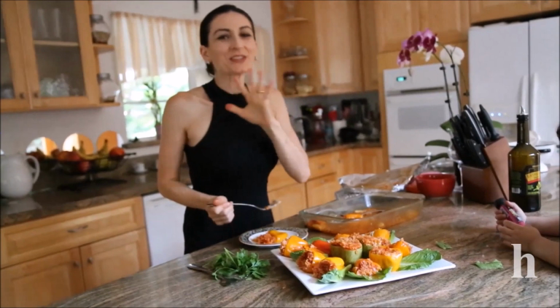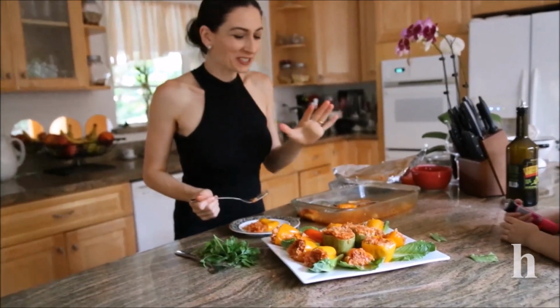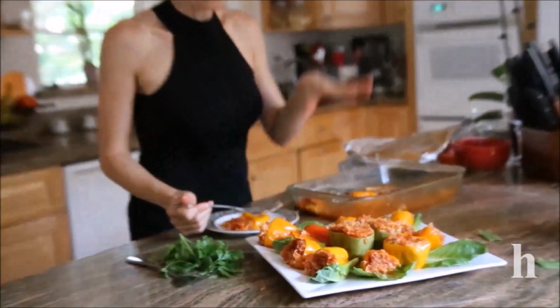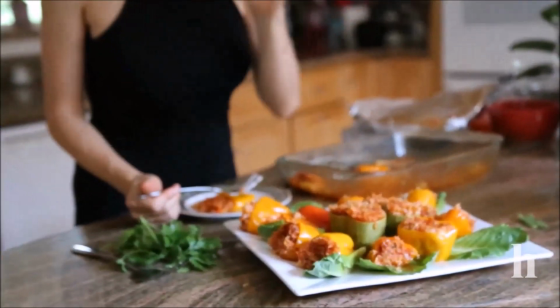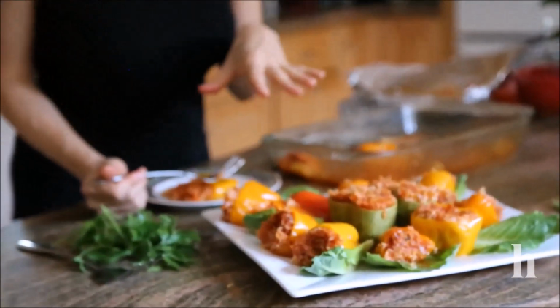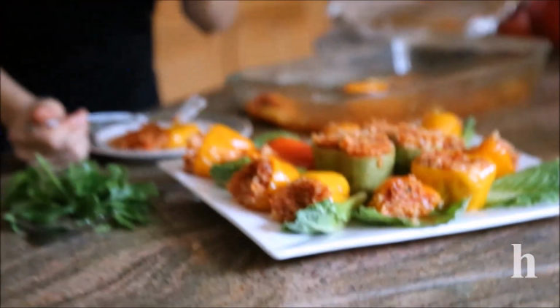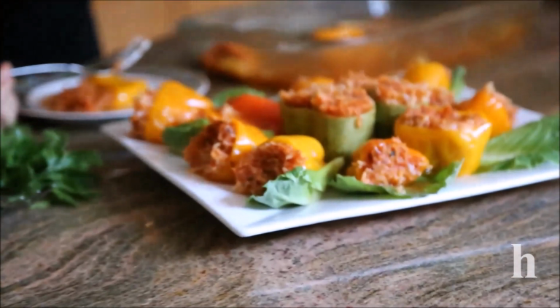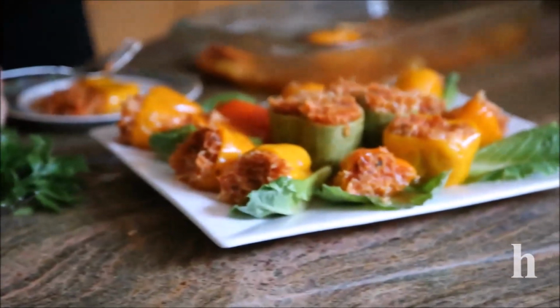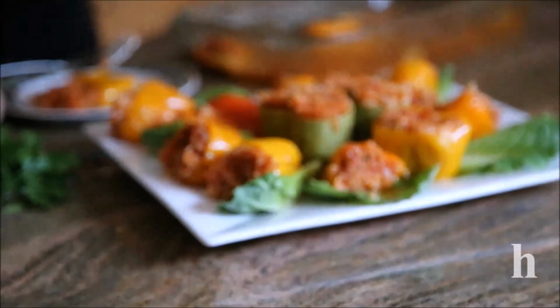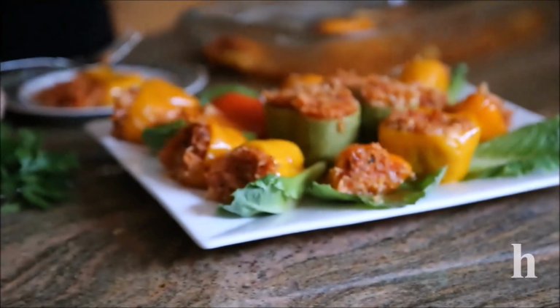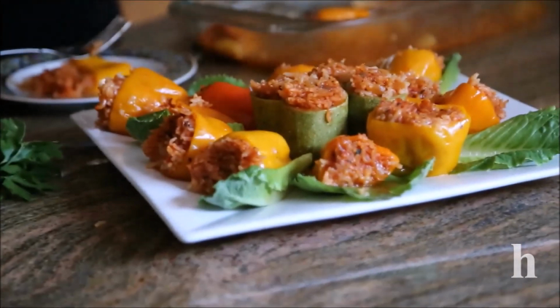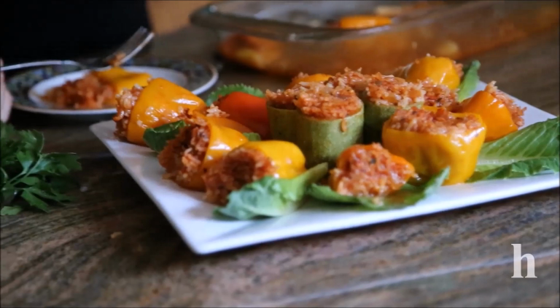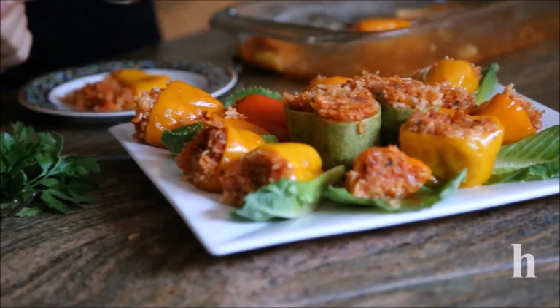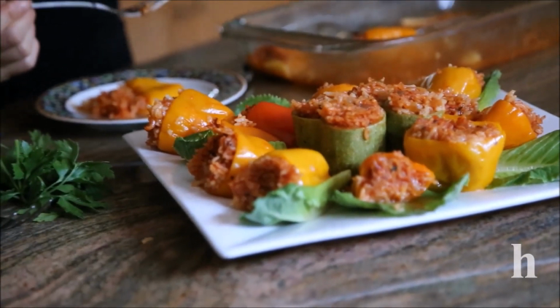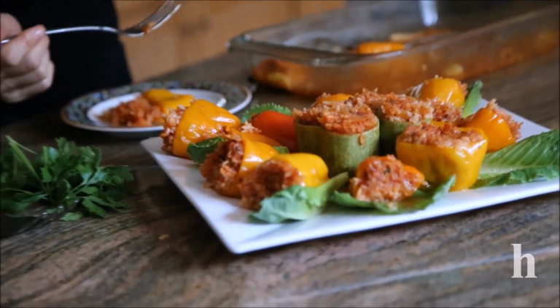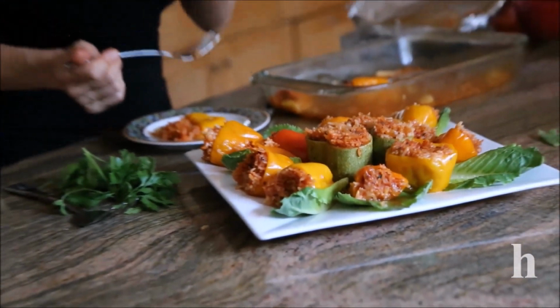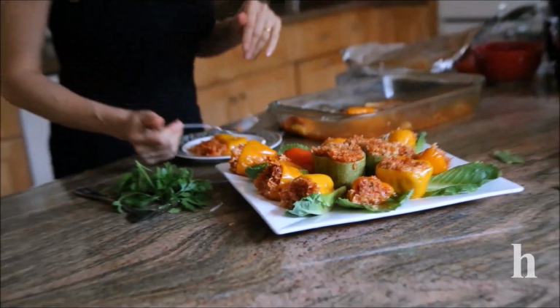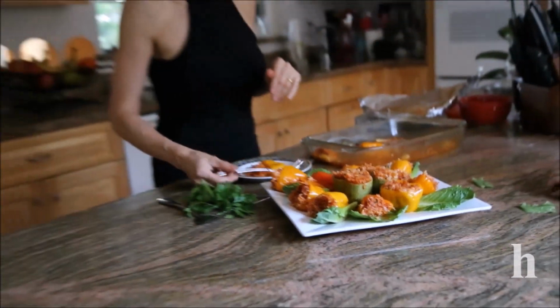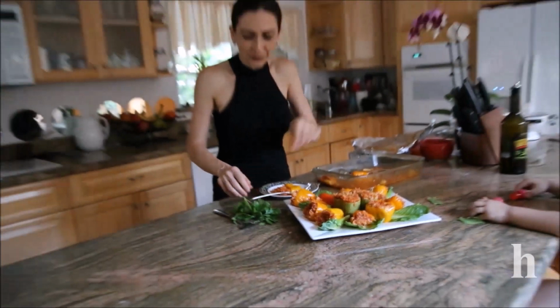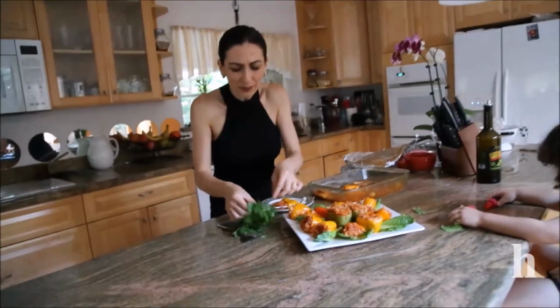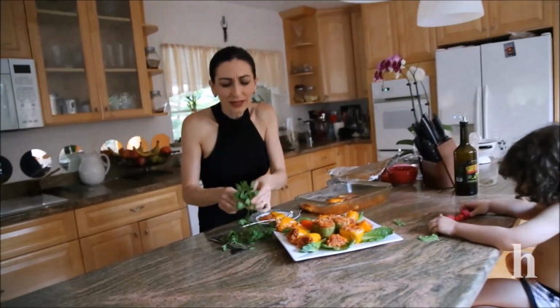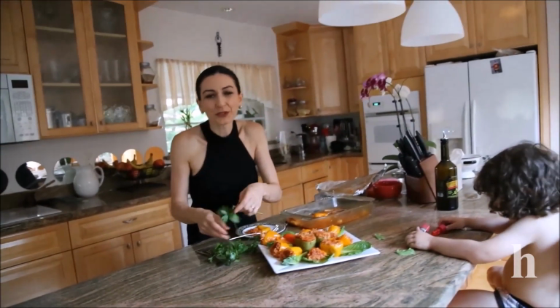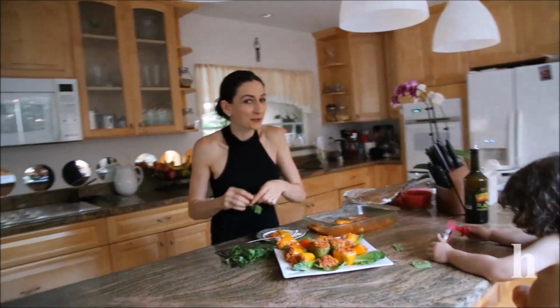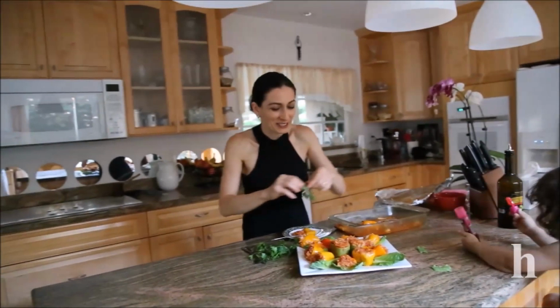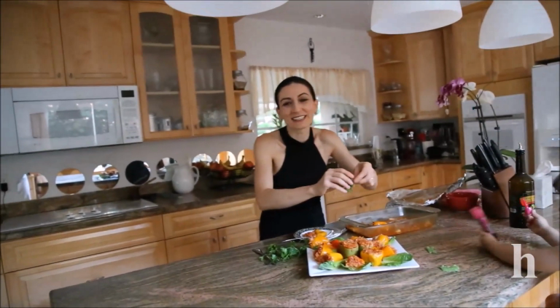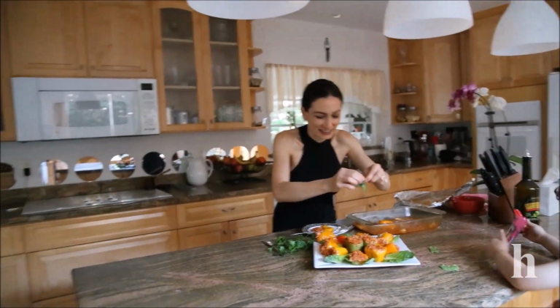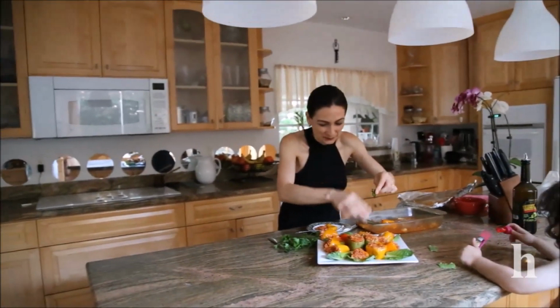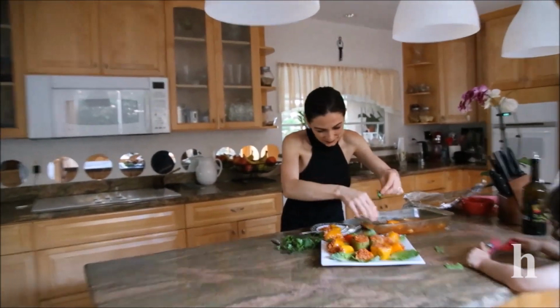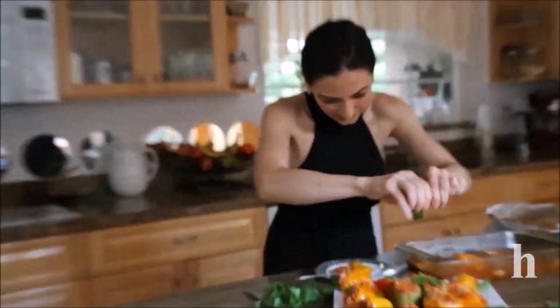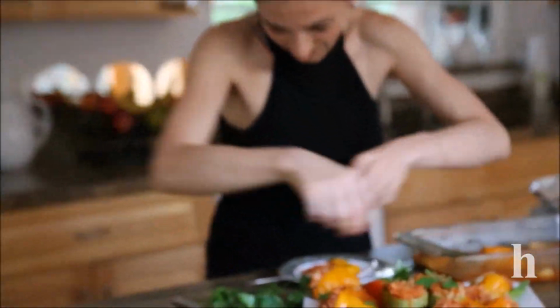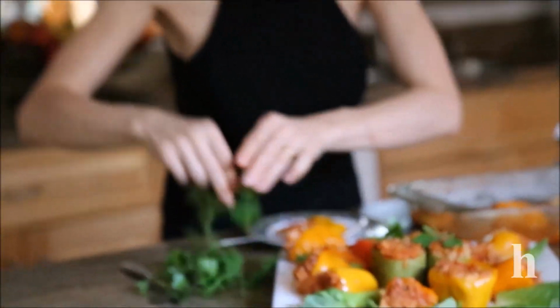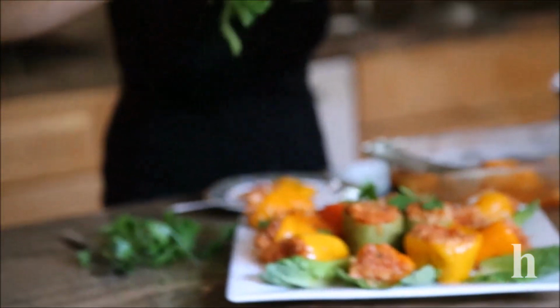So delicious! I will put the detailed recipe on my blog at herine.com — check it out. Questions — I'm always happy to hear from you. Thank you guys for watching and I'll see you next time.